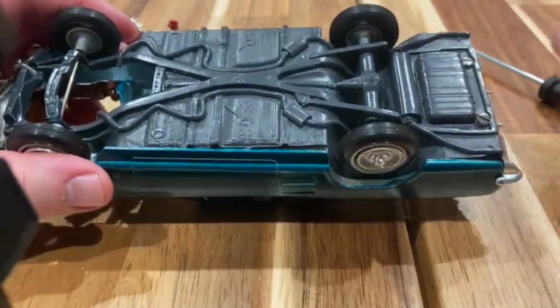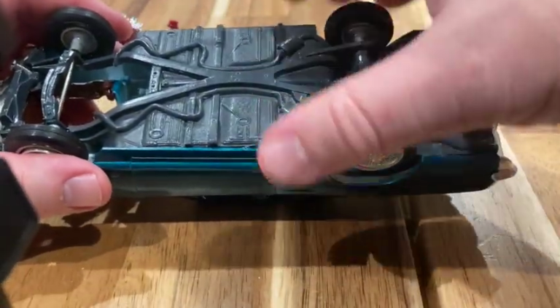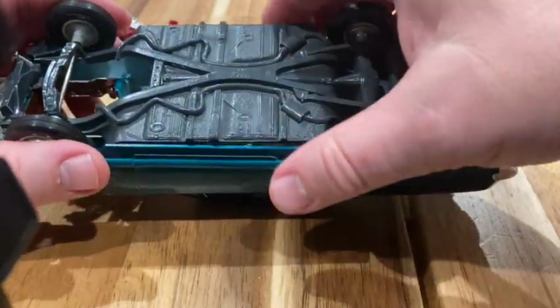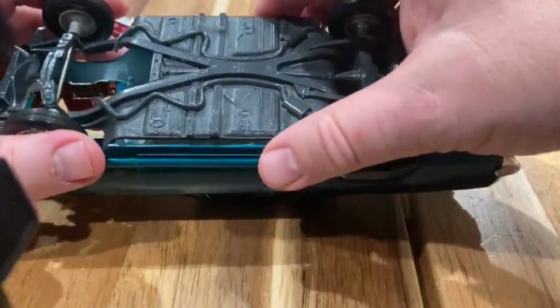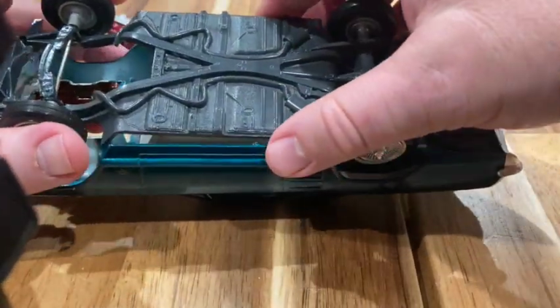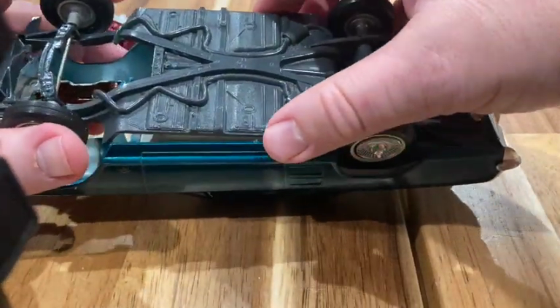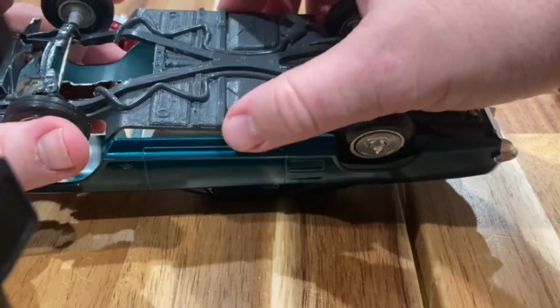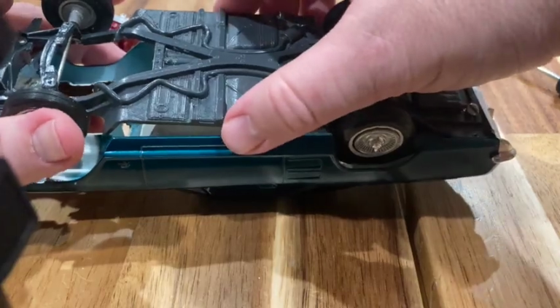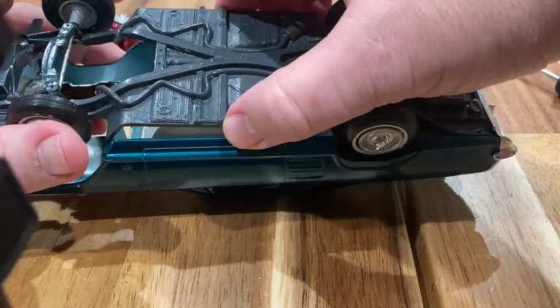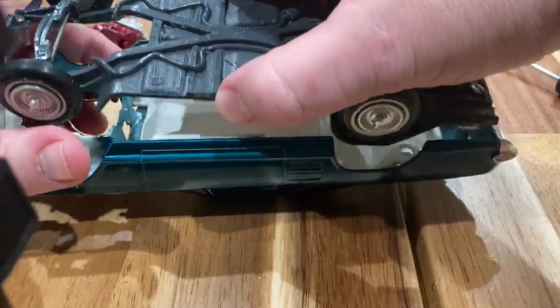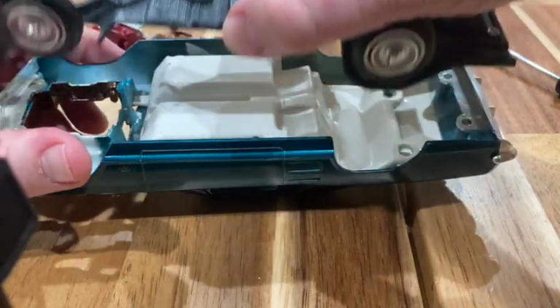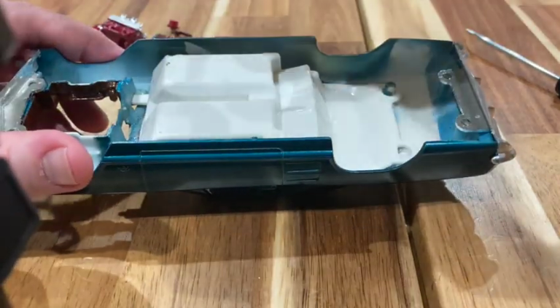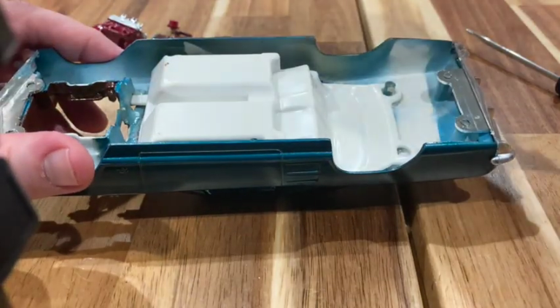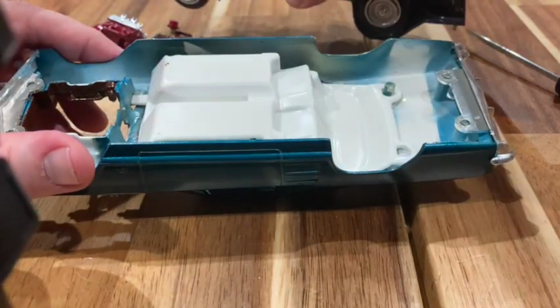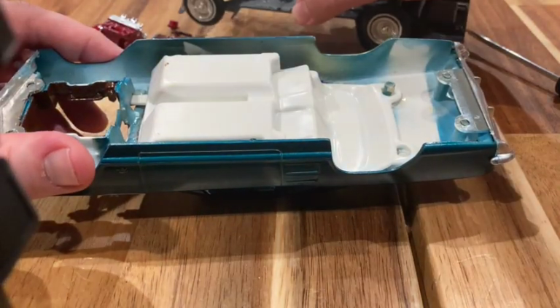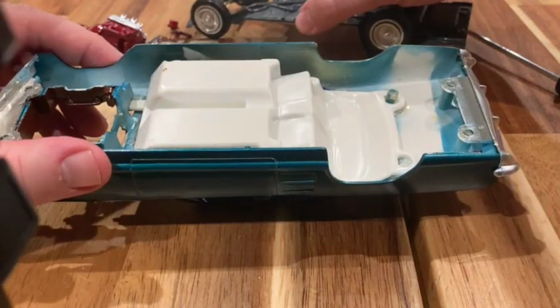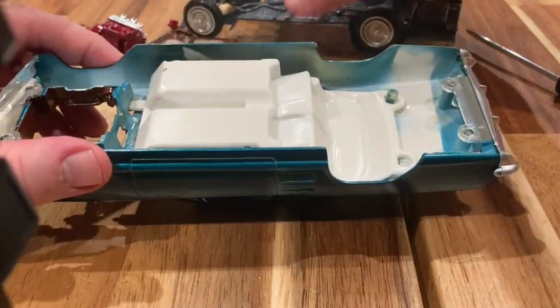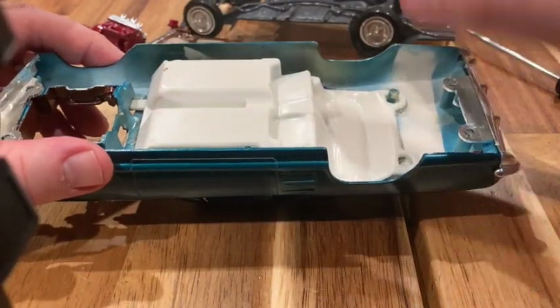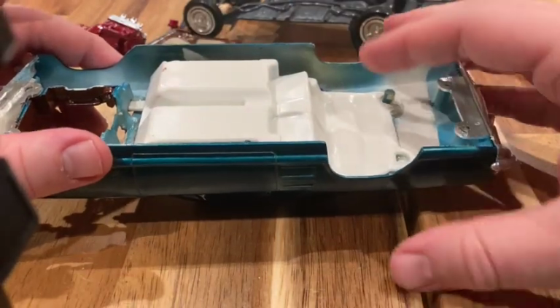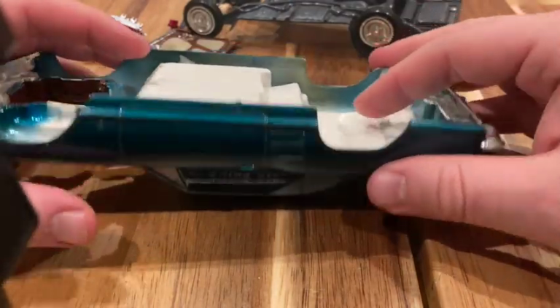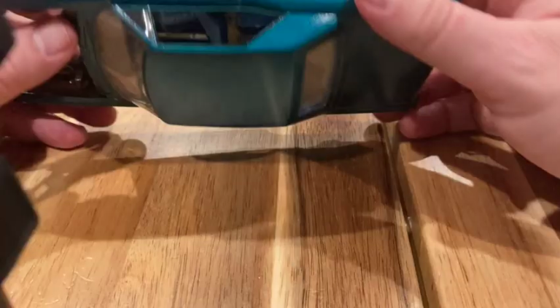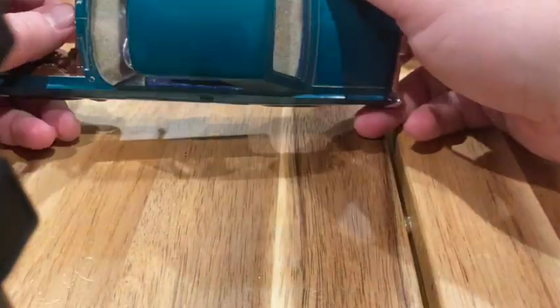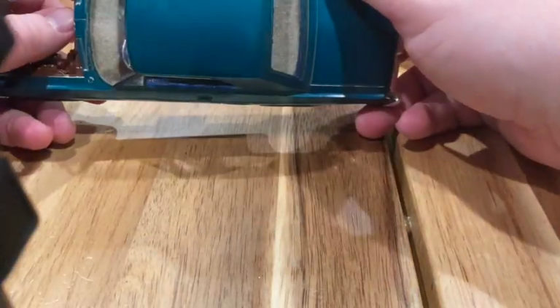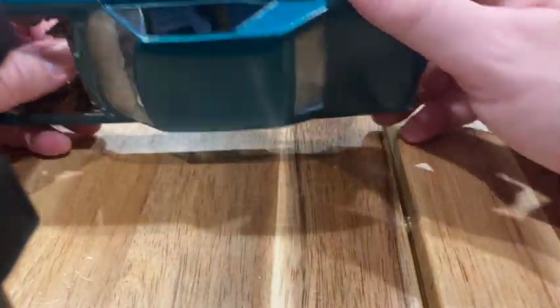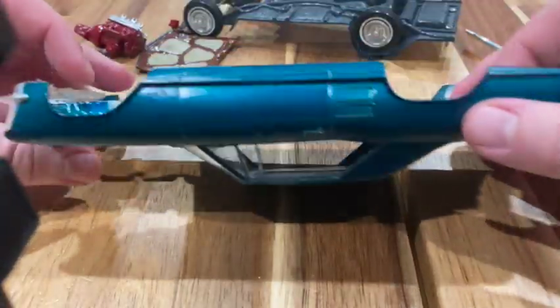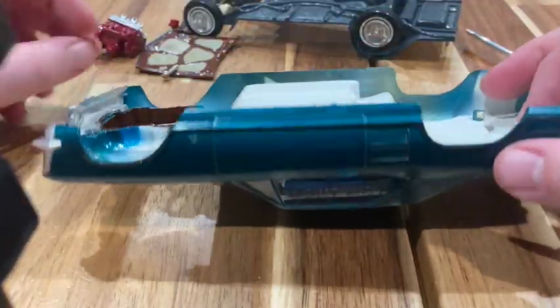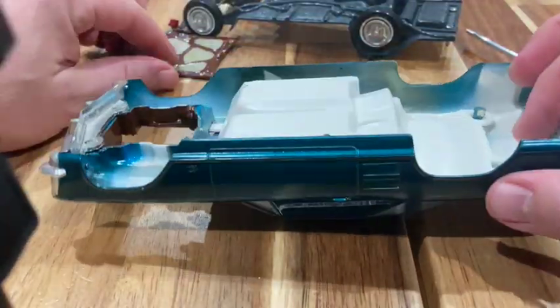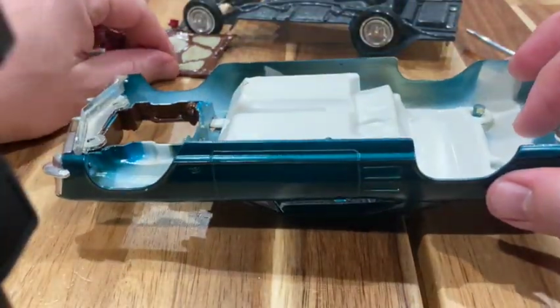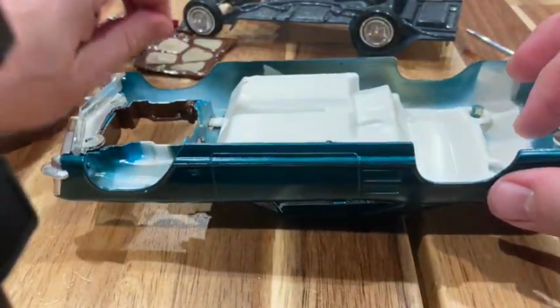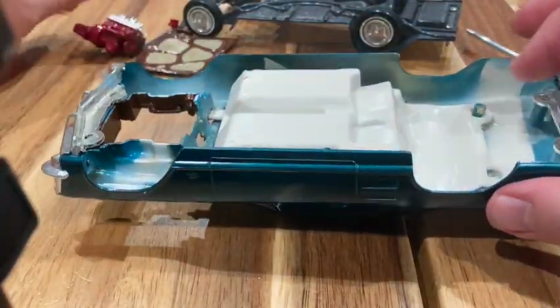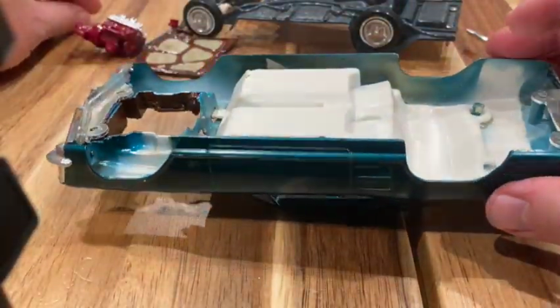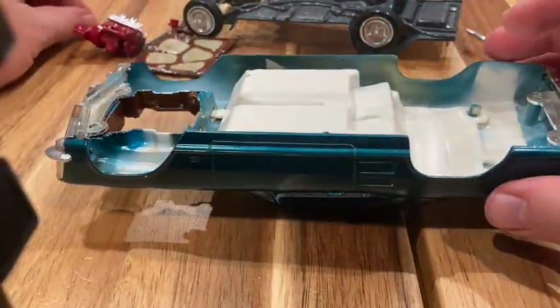Alright, those screws were a little finicky — they haven't been out in very many years. They've got a little bit of resistance. Let's take a closer look and make sure we don't lose the screws.